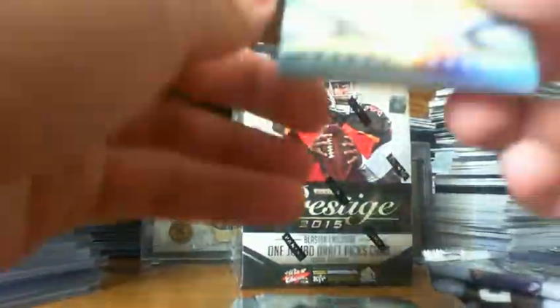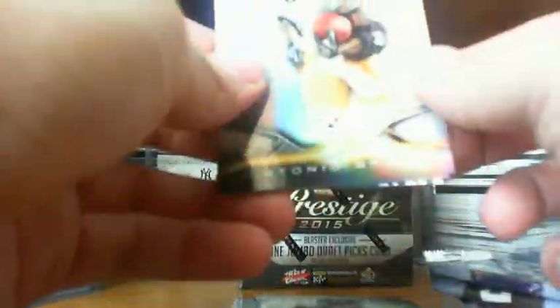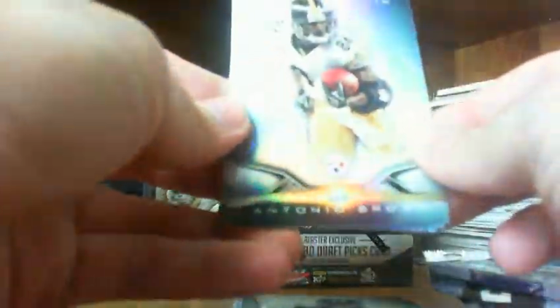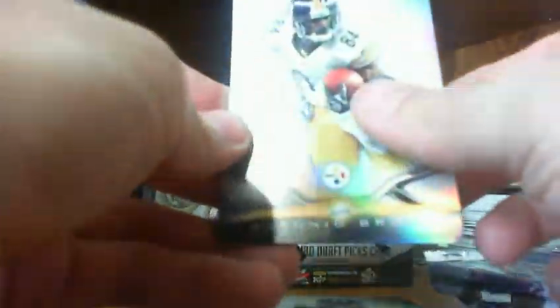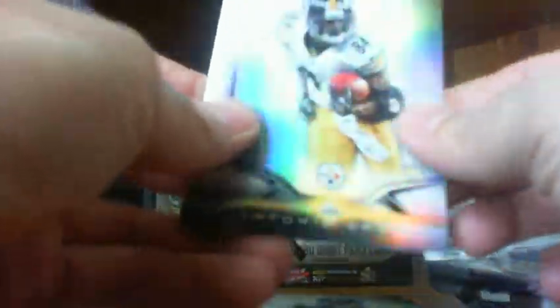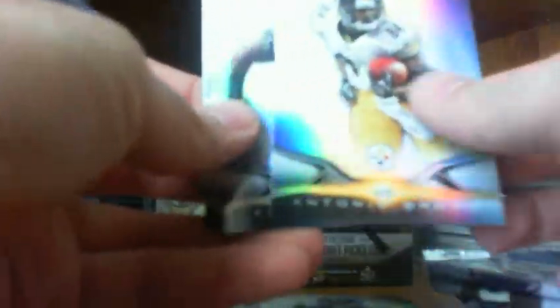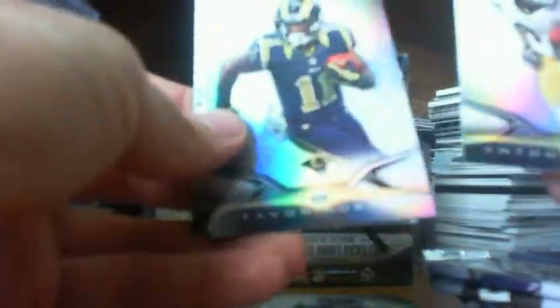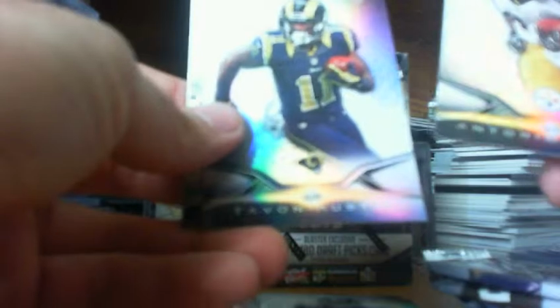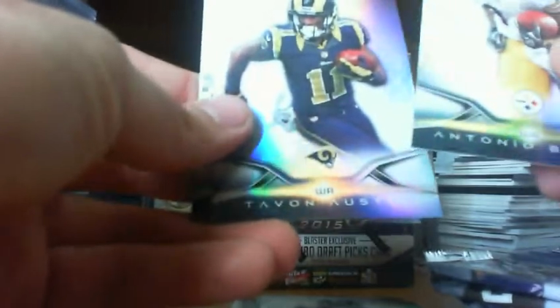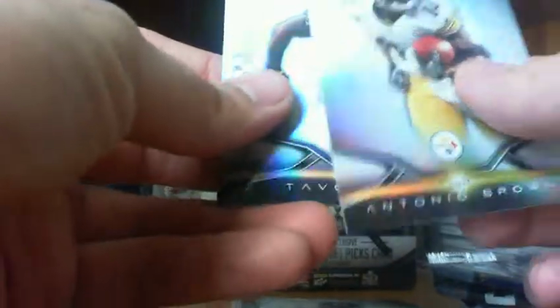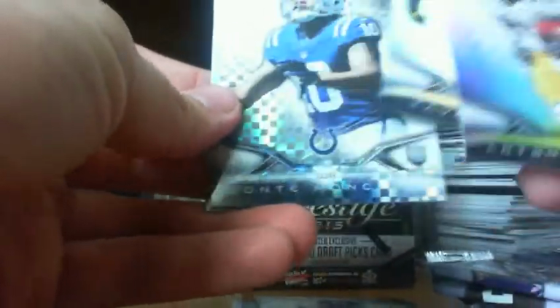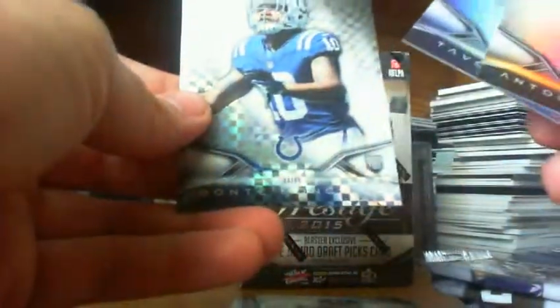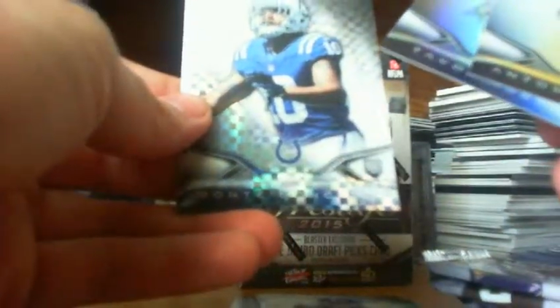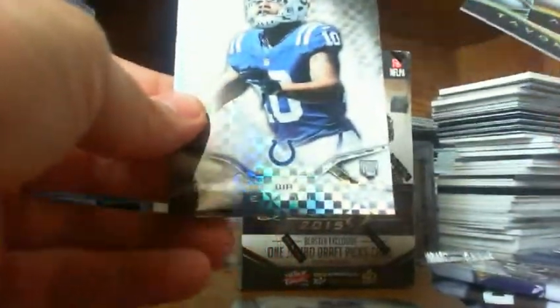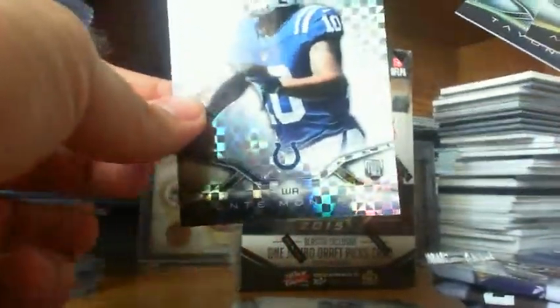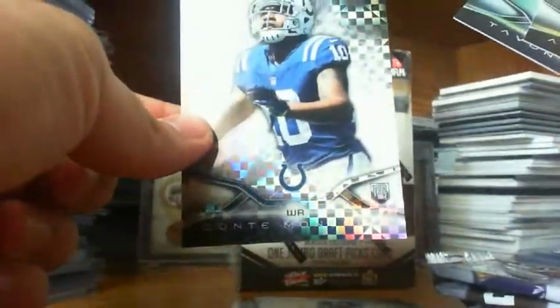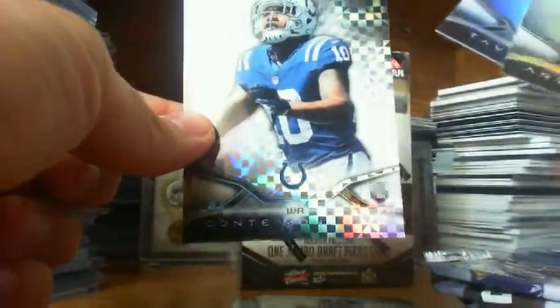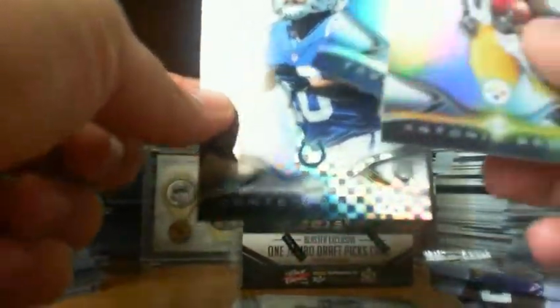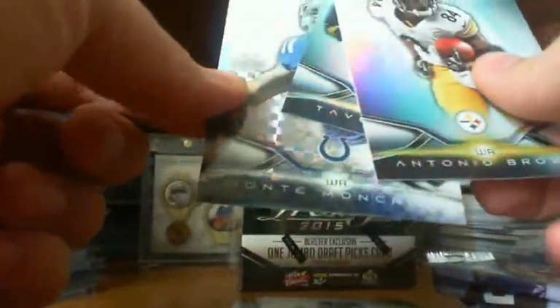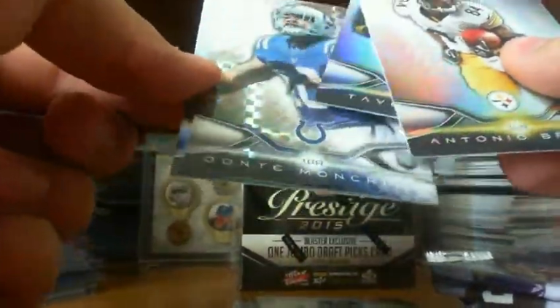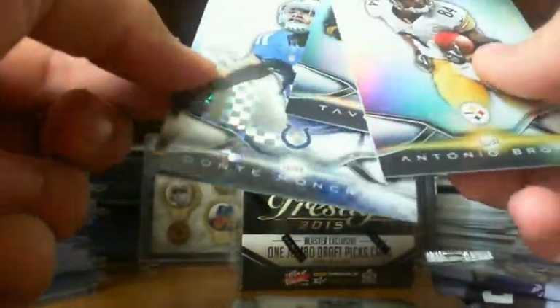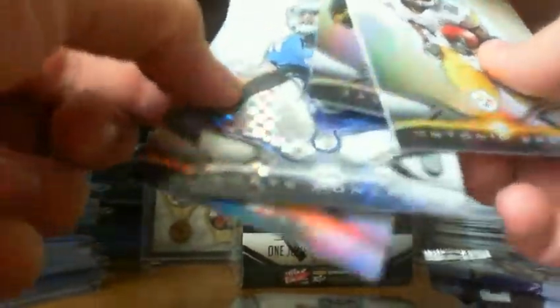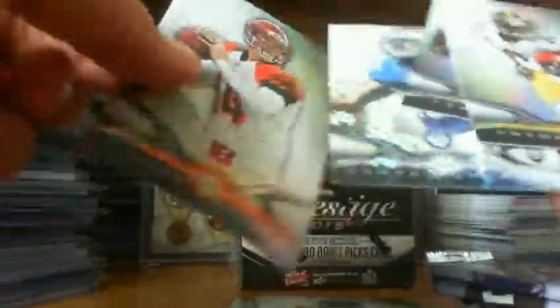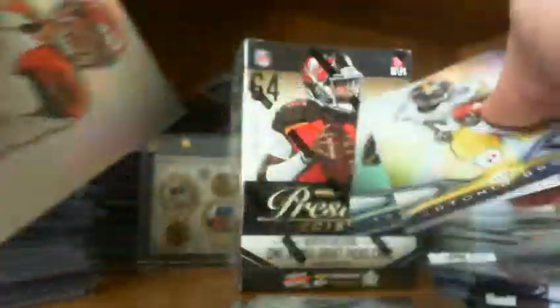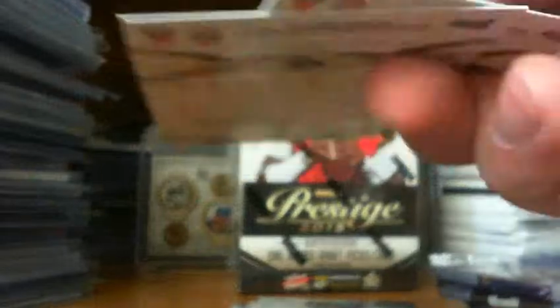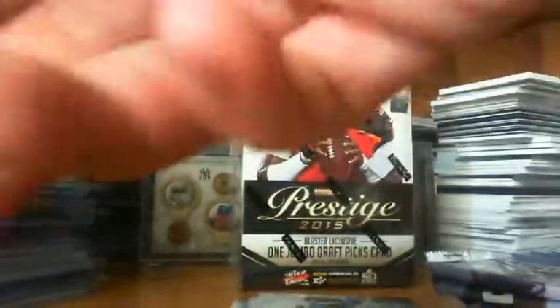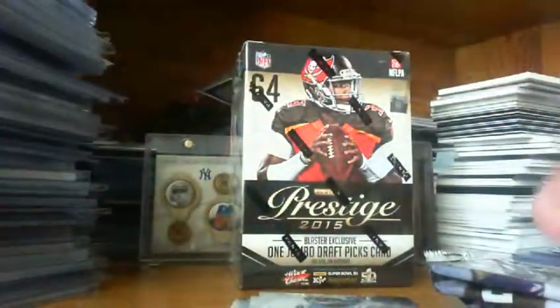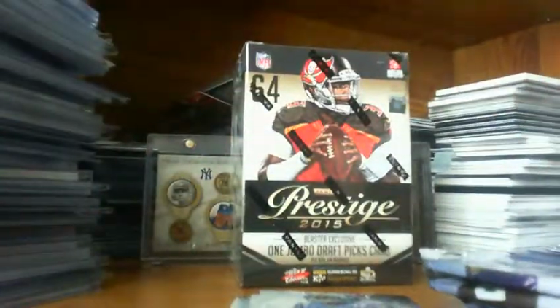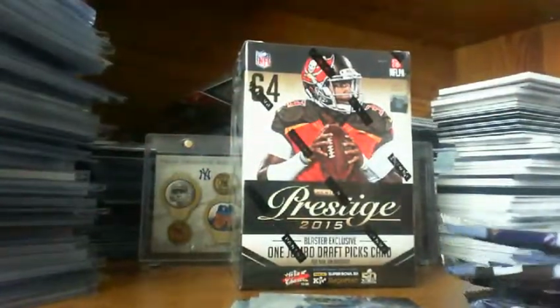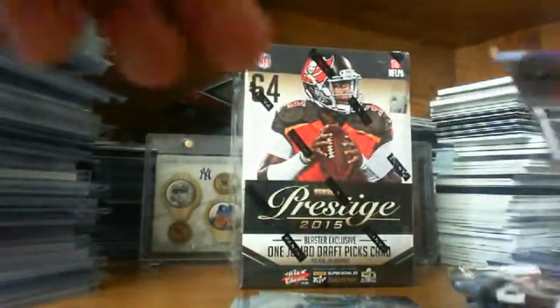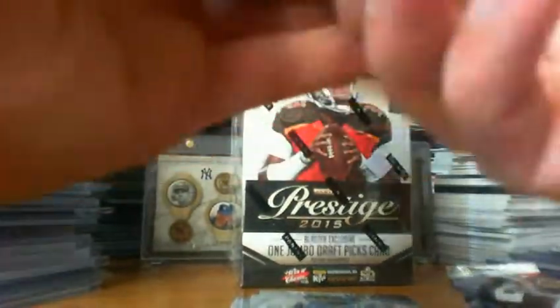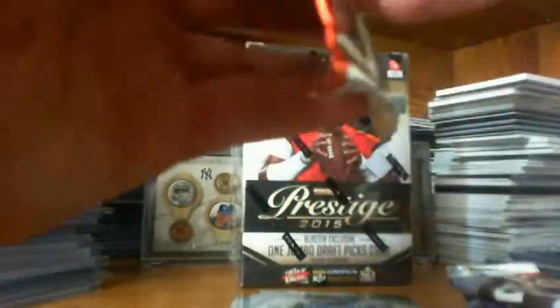For the price, can't go wrong. Anyway, here we go: Antonio Brown, Tavon Austin, and a Dante Moncrief X-Fractor. Dolphin base, three packs to go.